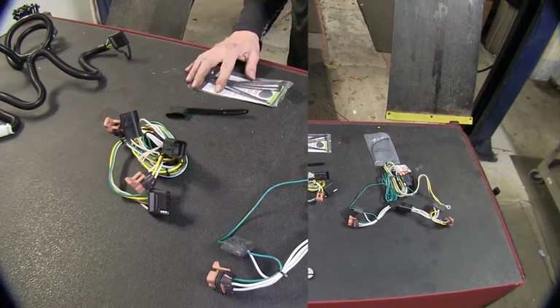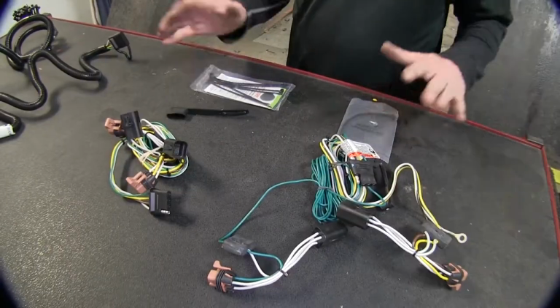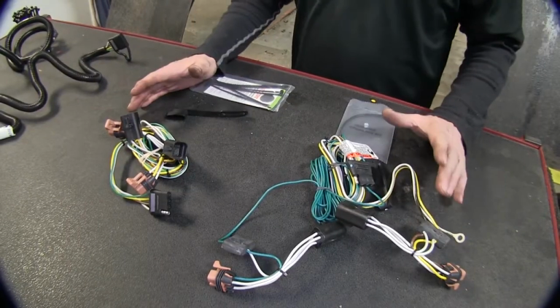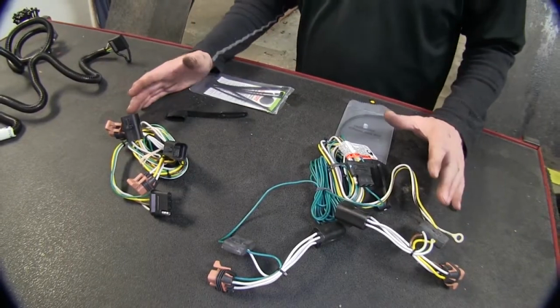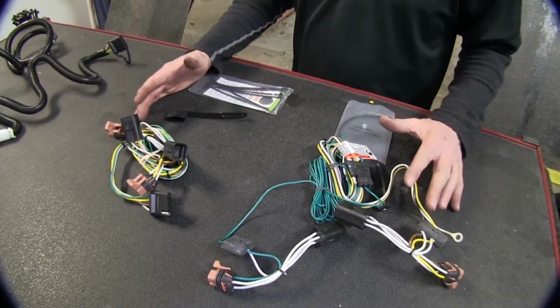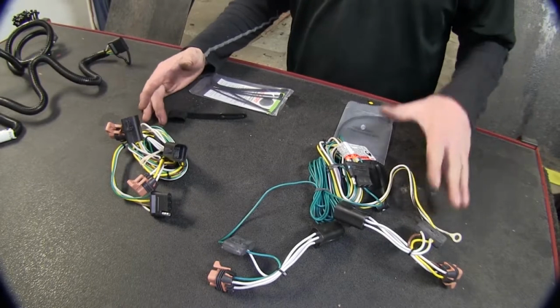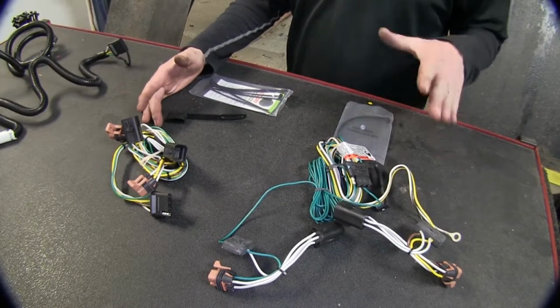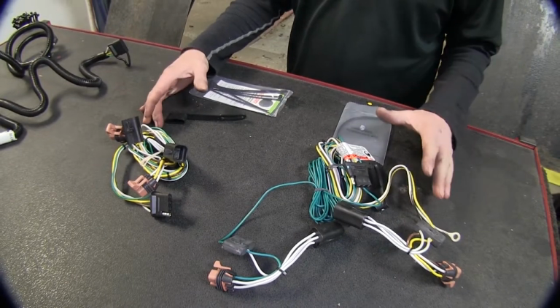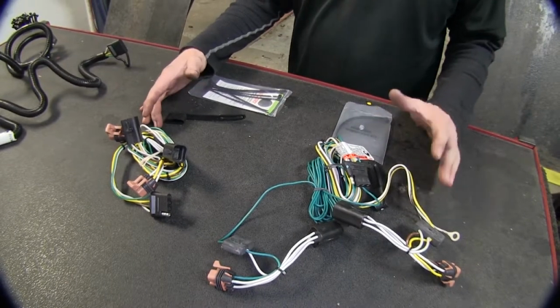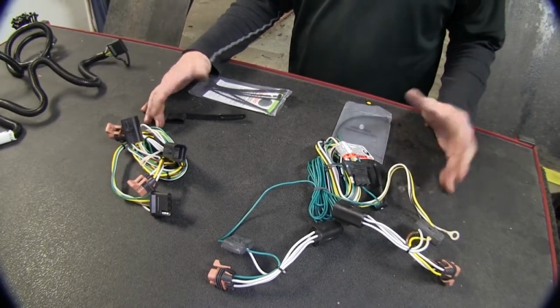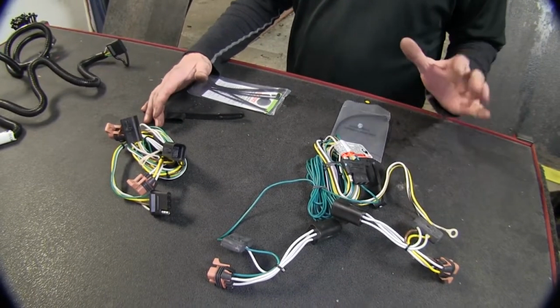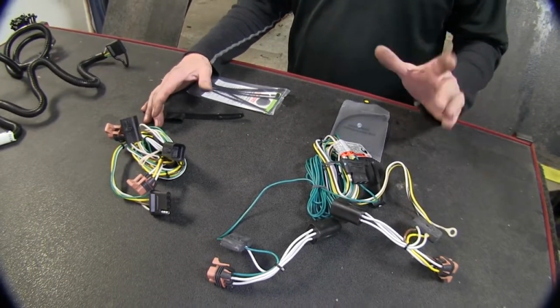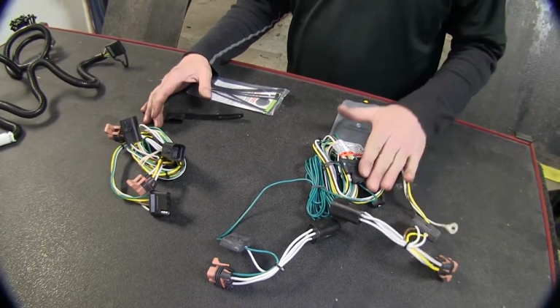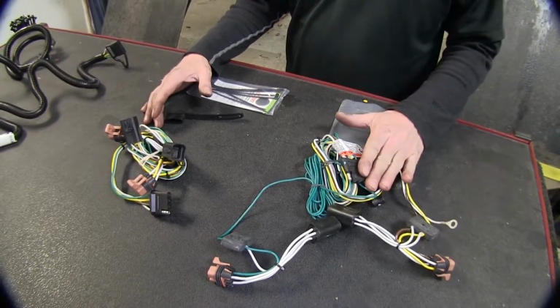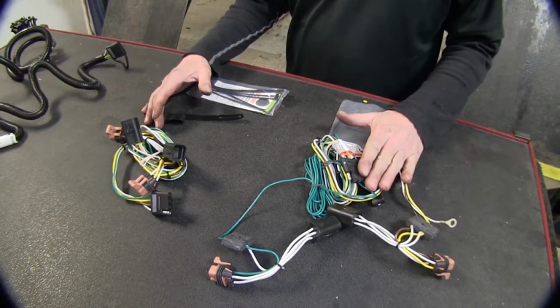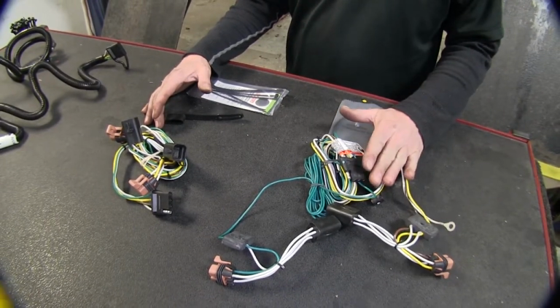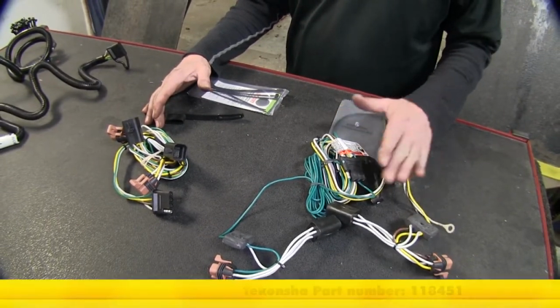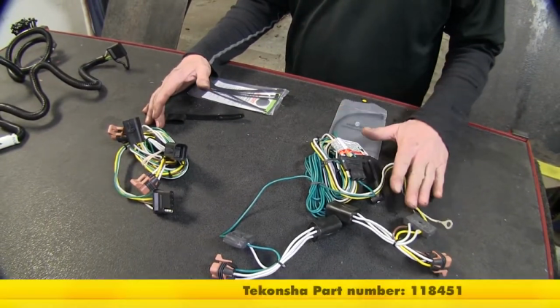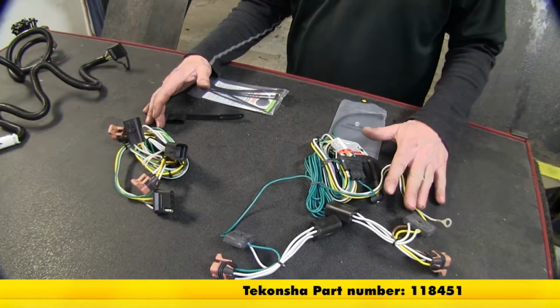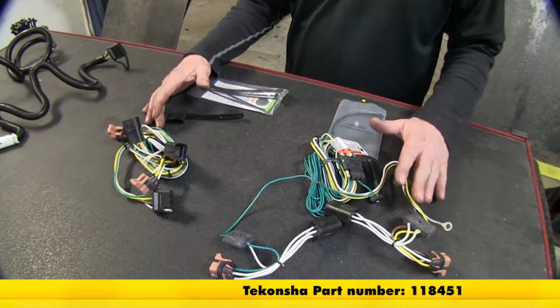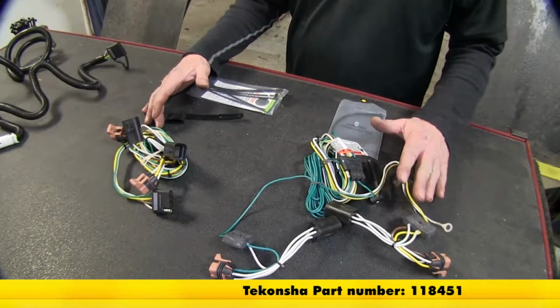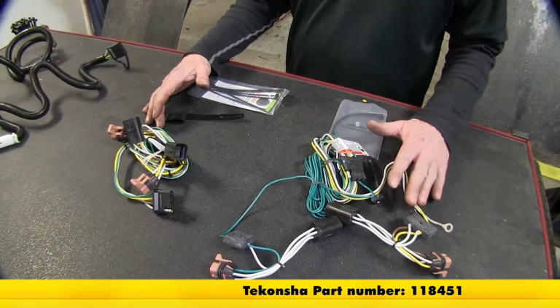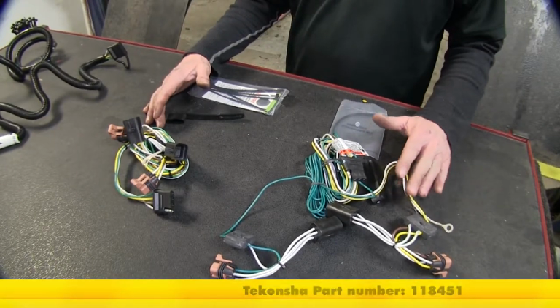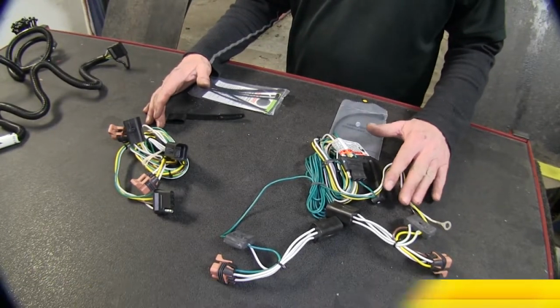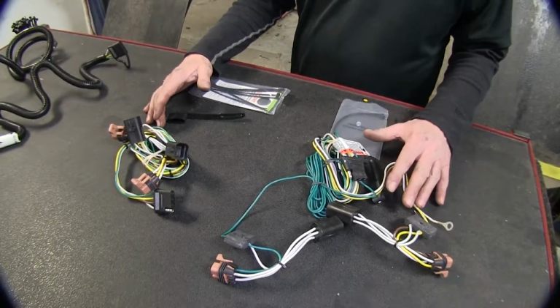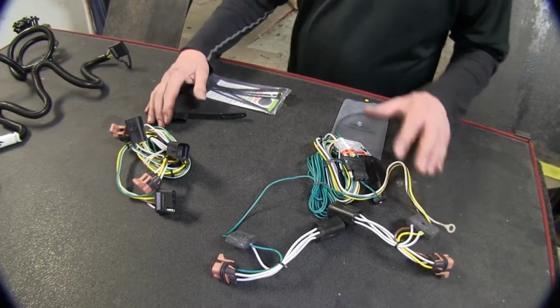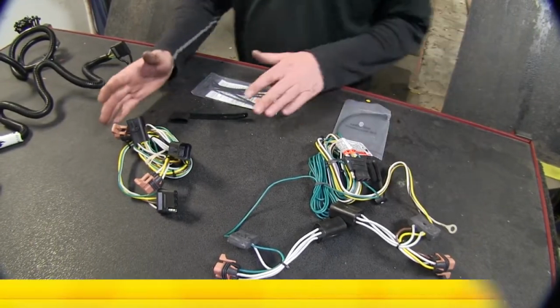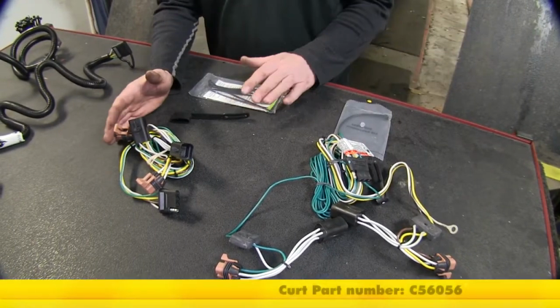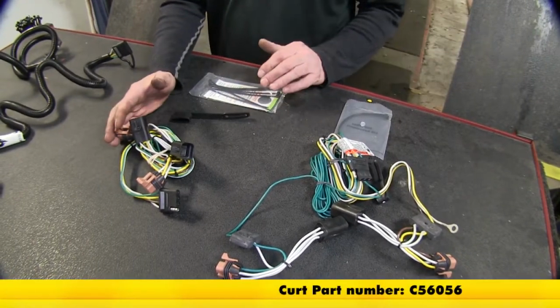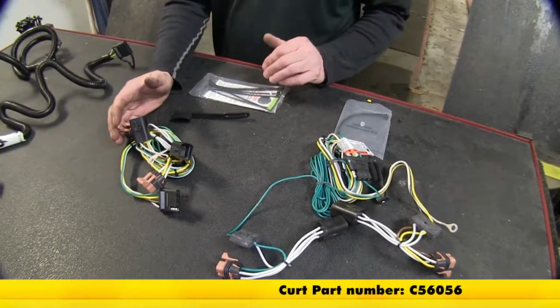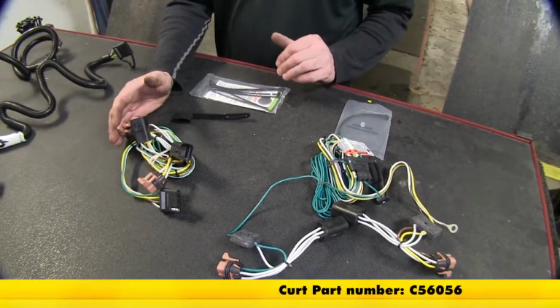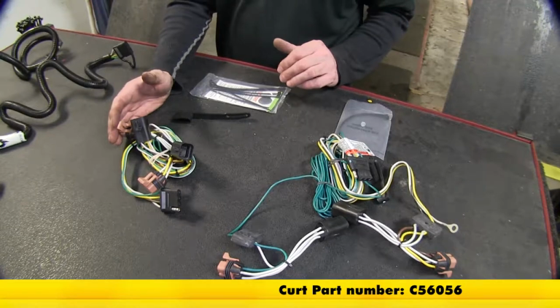Let's go ahead and look at these two first — this is probably the most common out there. Our Tekoncha is going to be part number 118451, and our other one from Curt is going to be part number C56056.